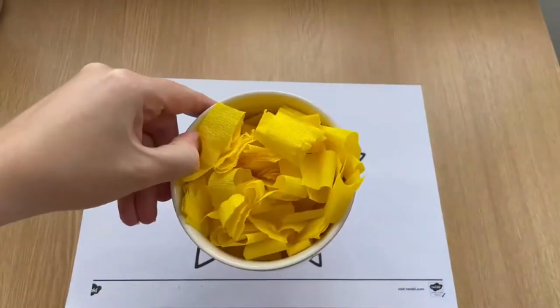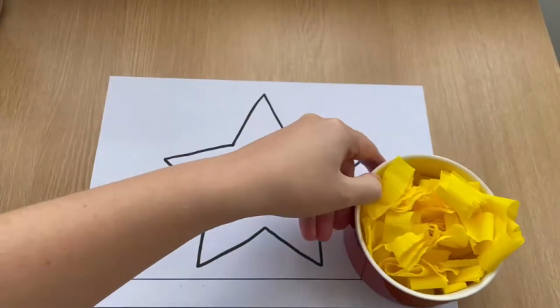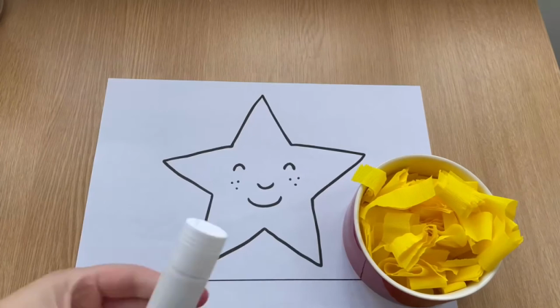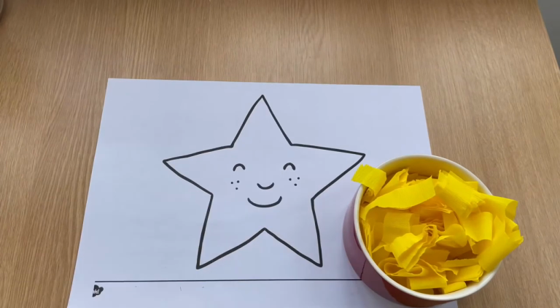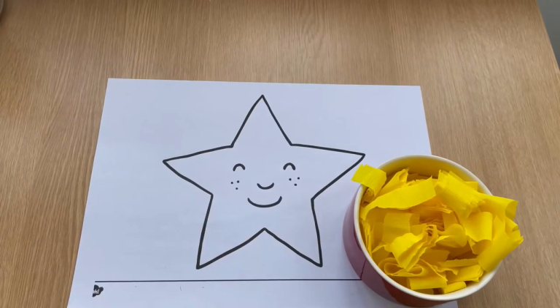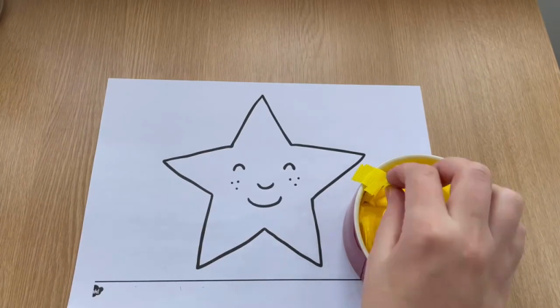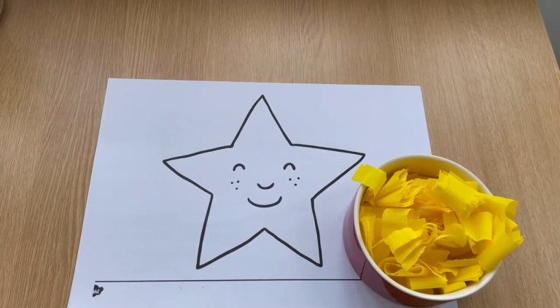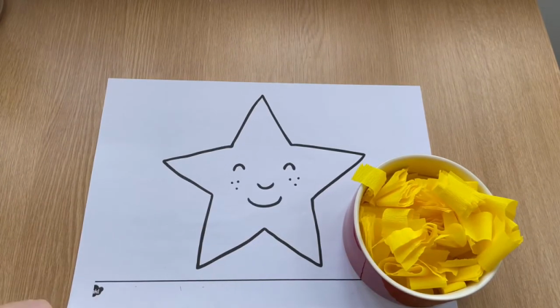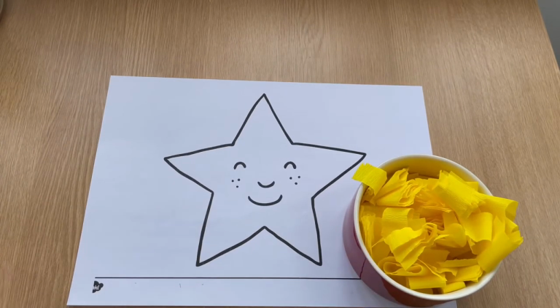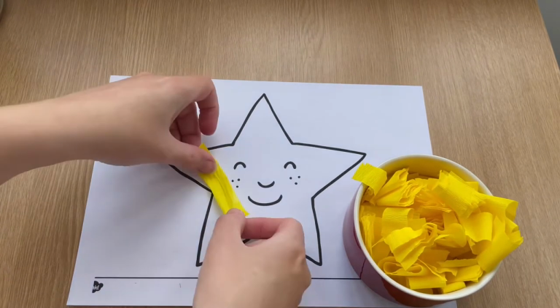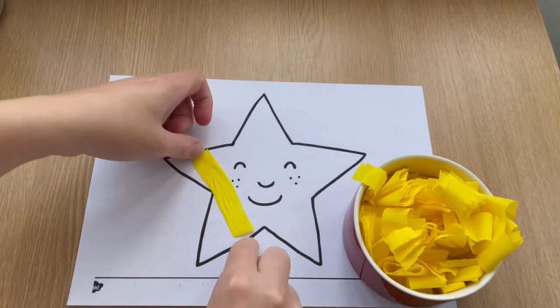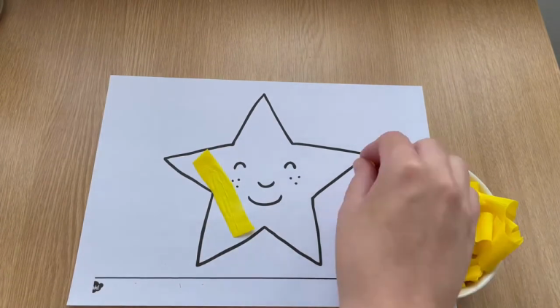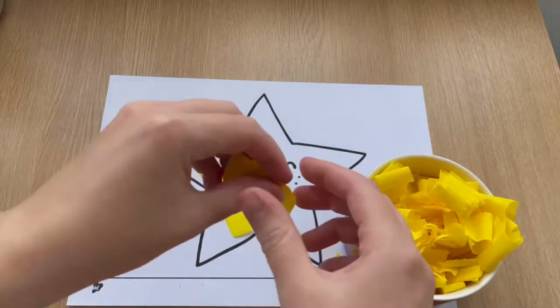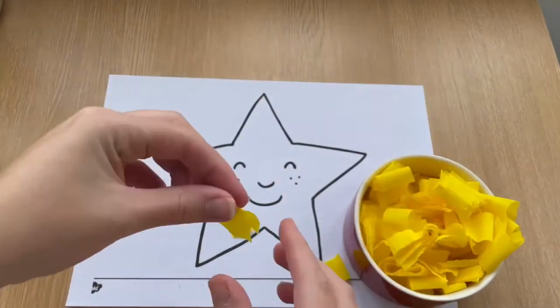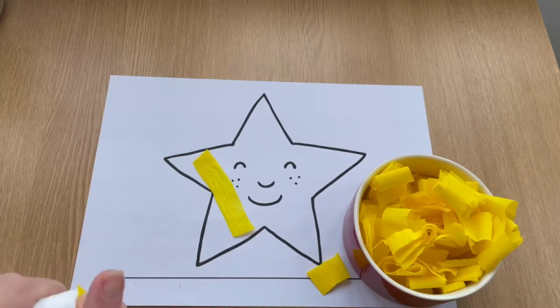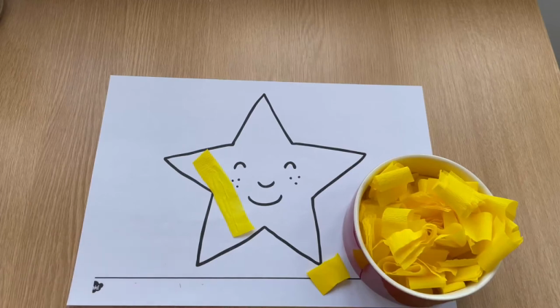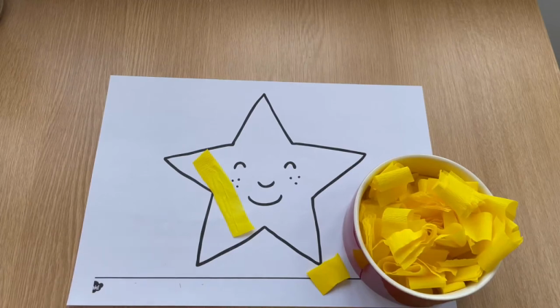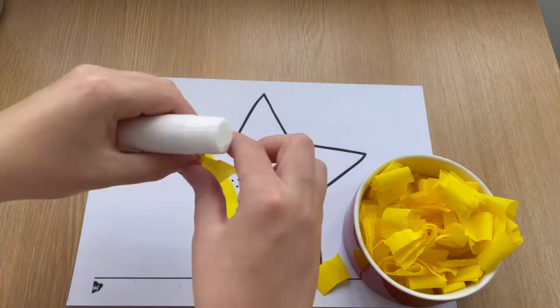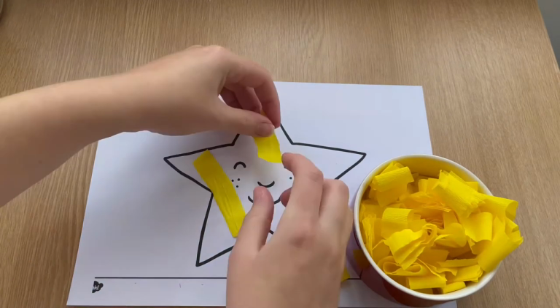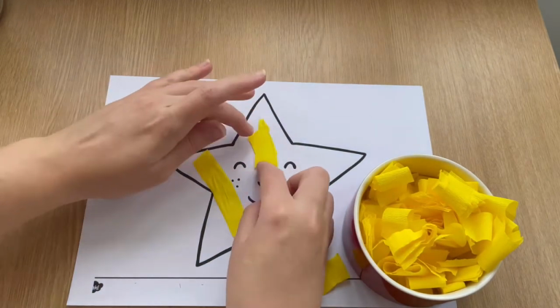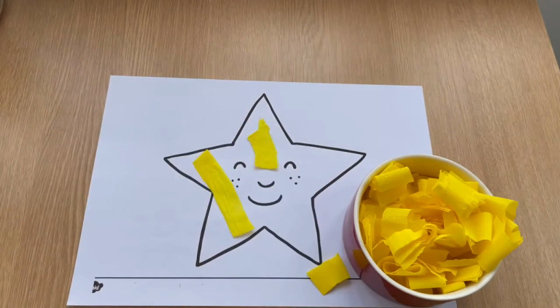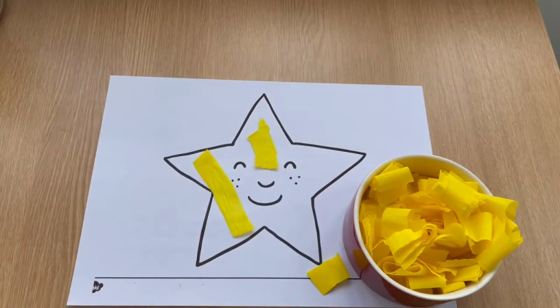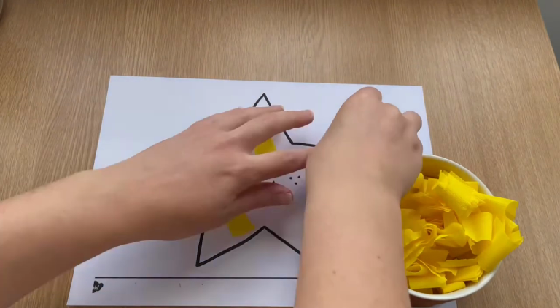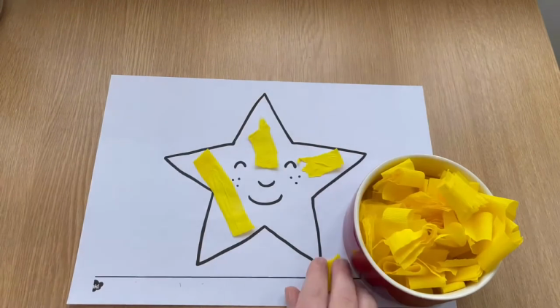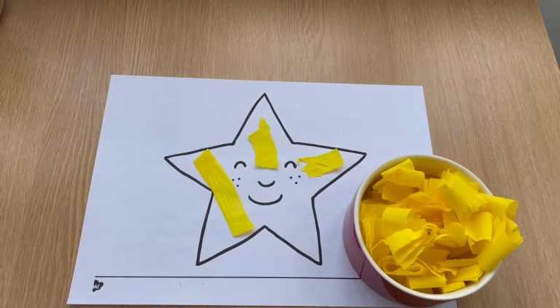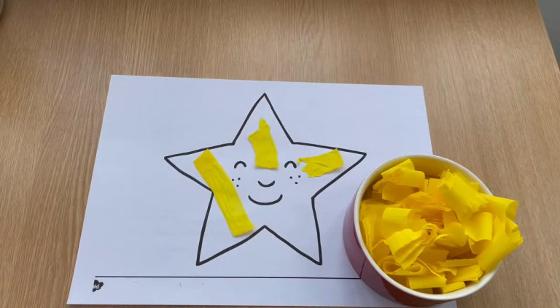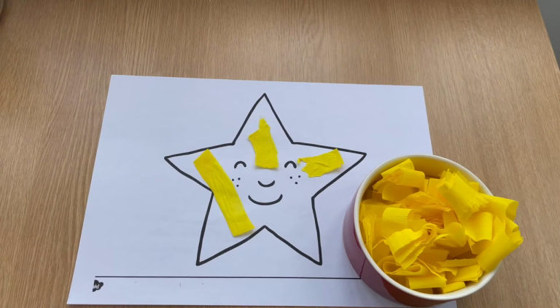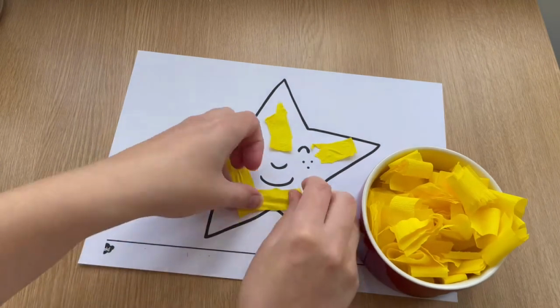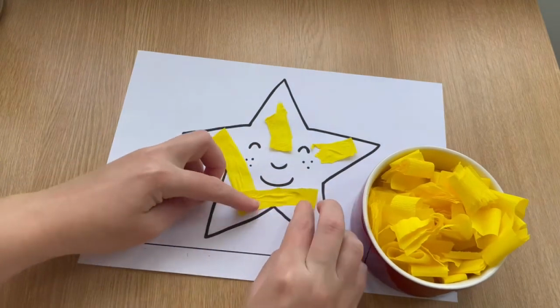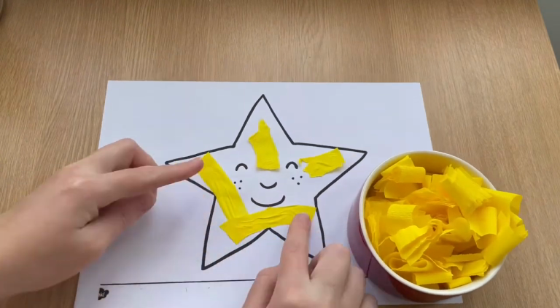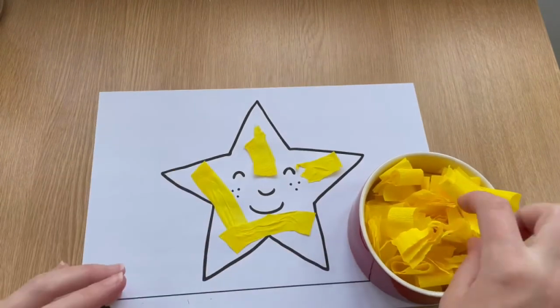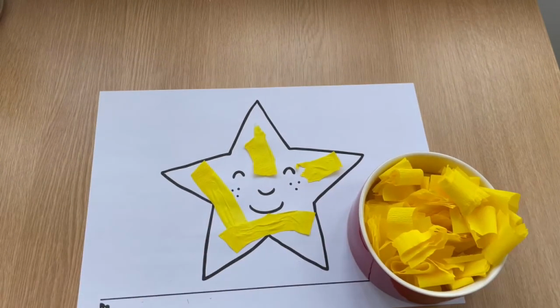Children could use tissue paper and glue to stick inside the star. They can practice tearing up the different pieces of tissue paper, making sure that they are the correct size and fit inside the lines.